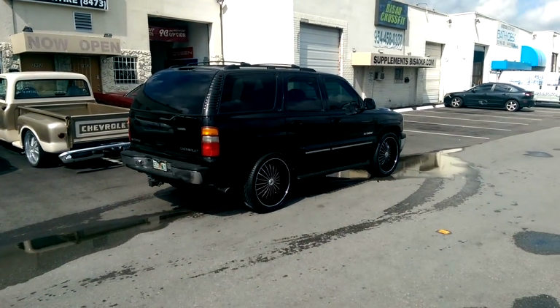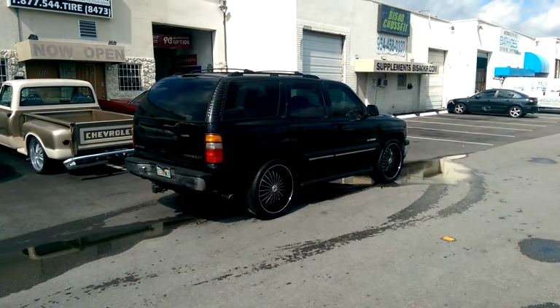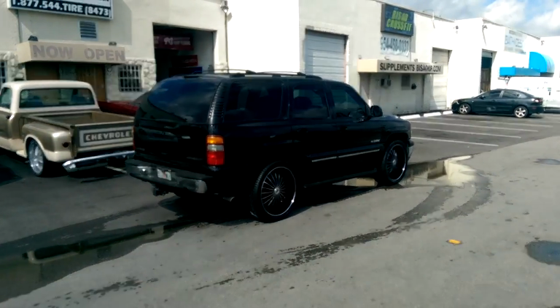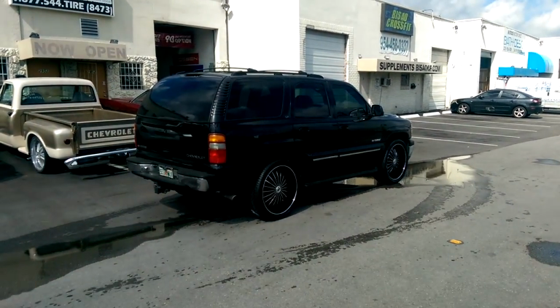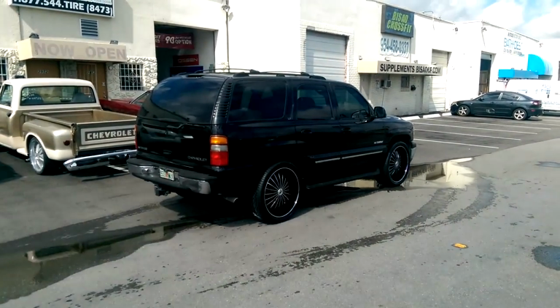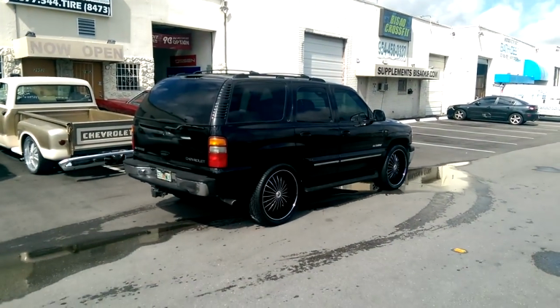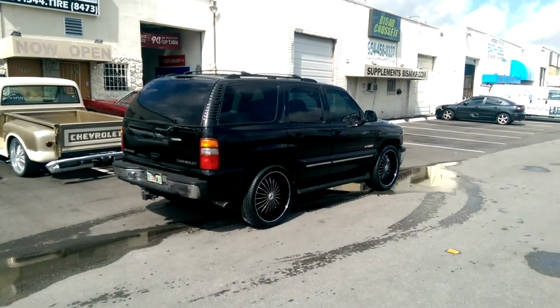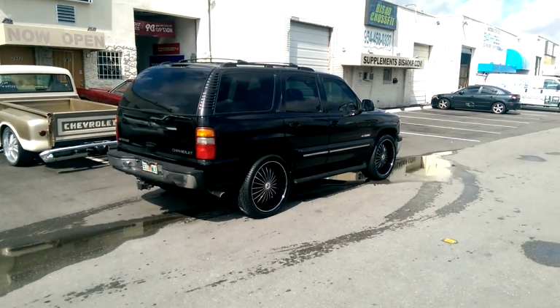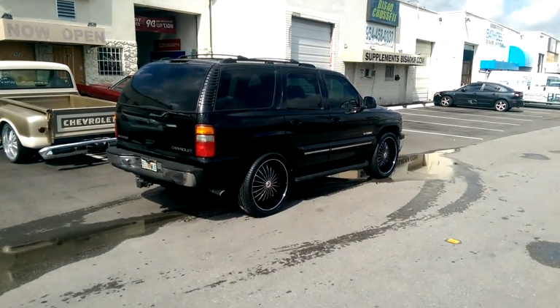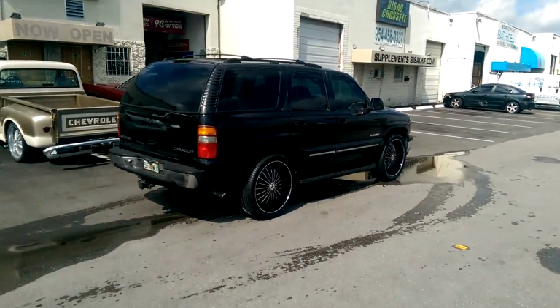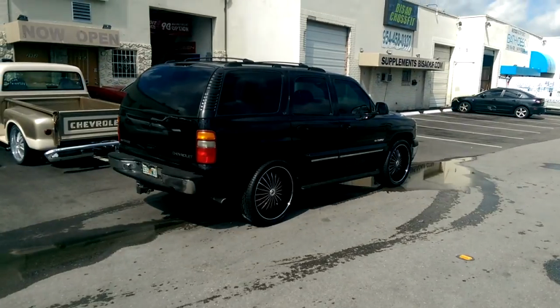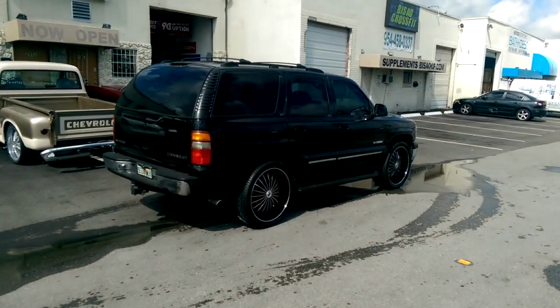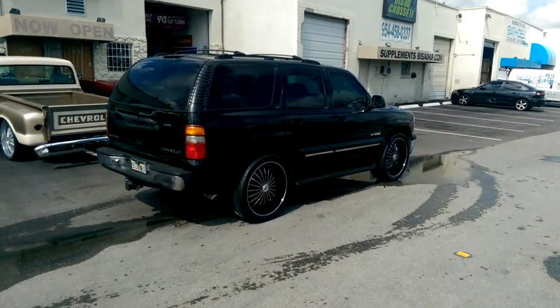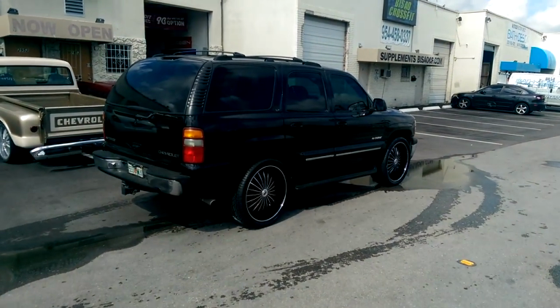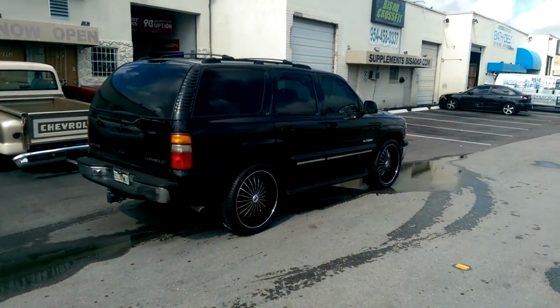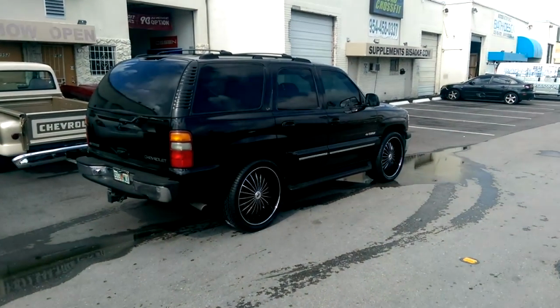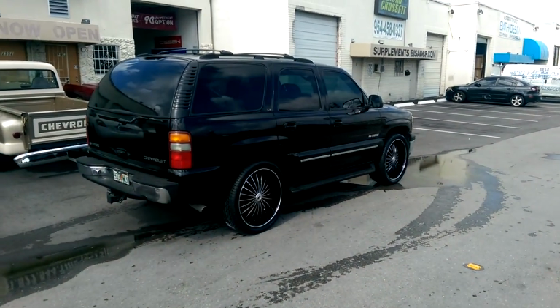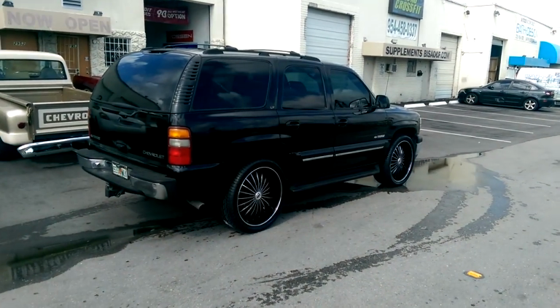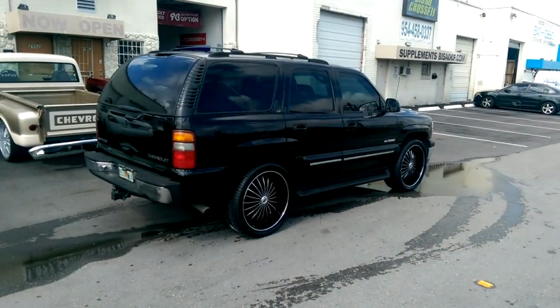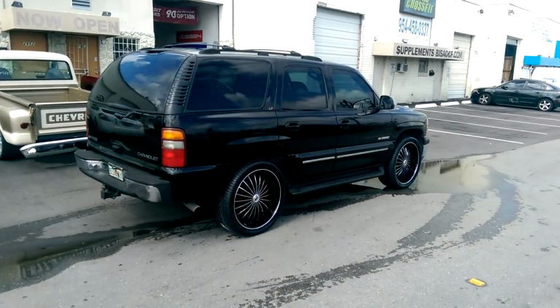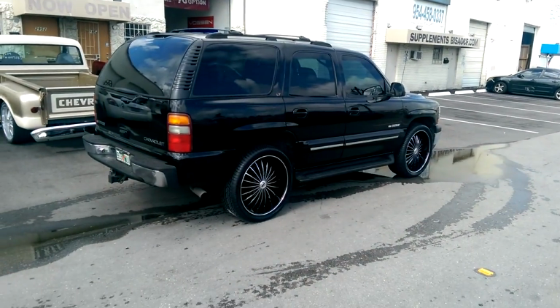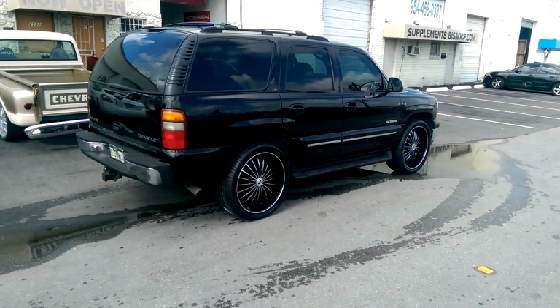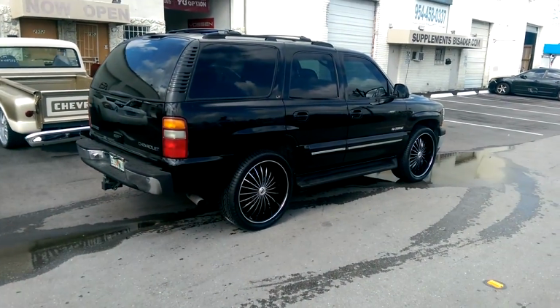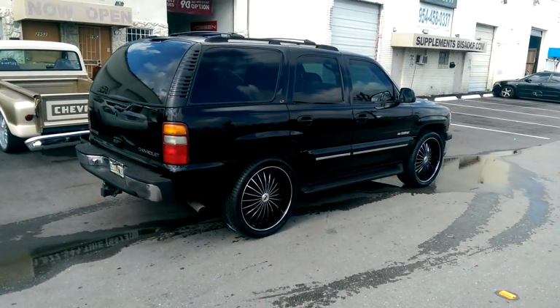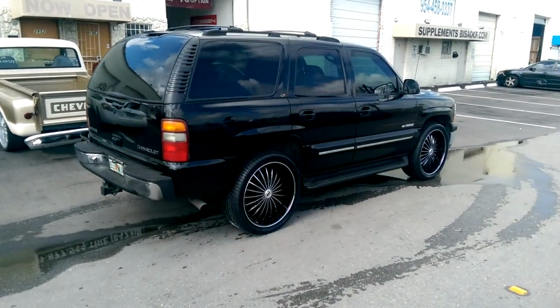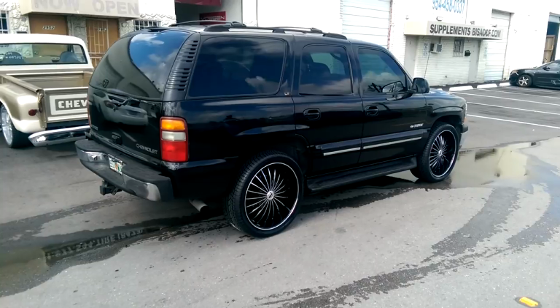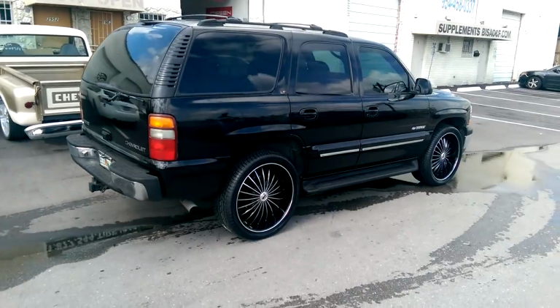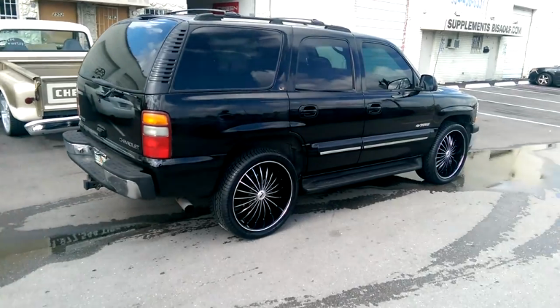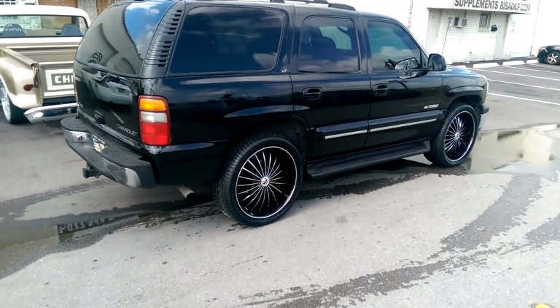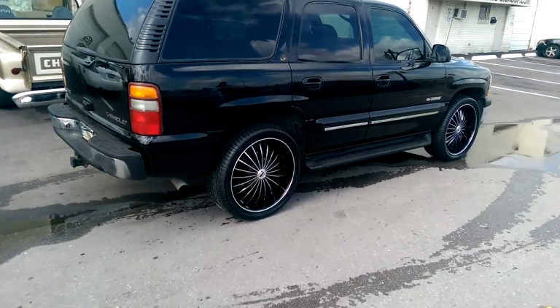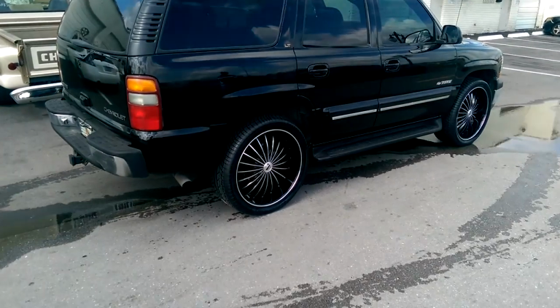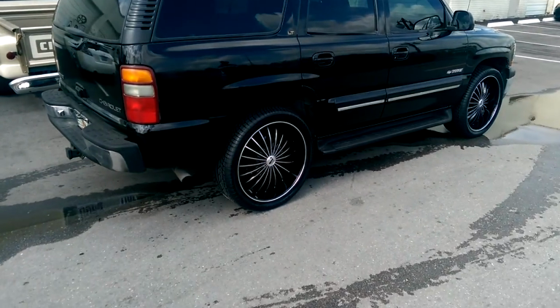This is your boy KB from Doves and Tires TV at dovesandtires.com — tires, wheels, and more shipped to your door. Right here we're looking at a 2002 Chevy Tahoe, got the Velocity VW 11s.